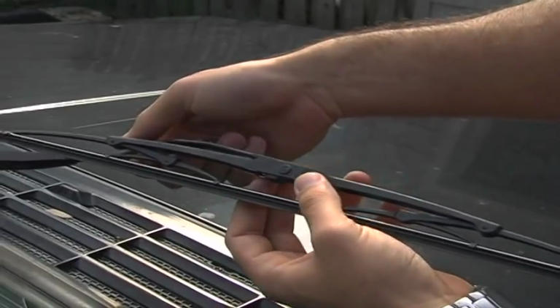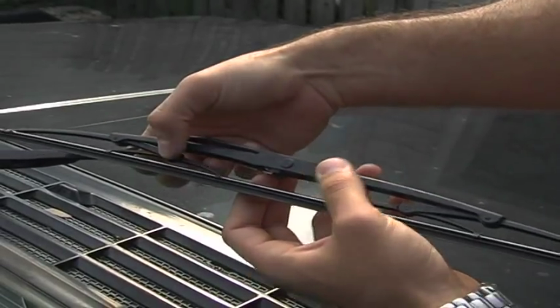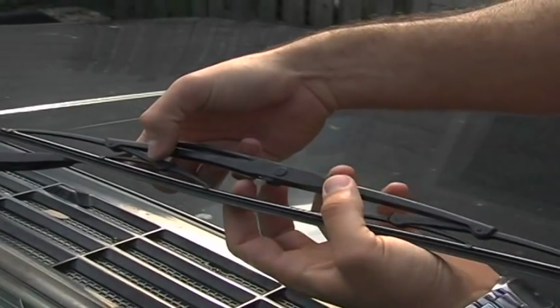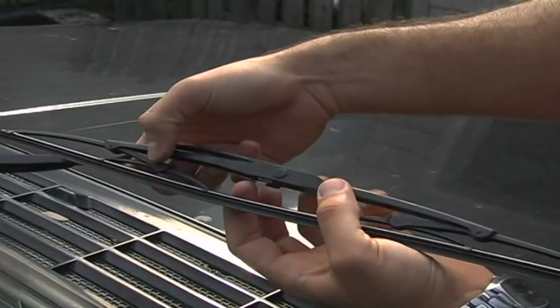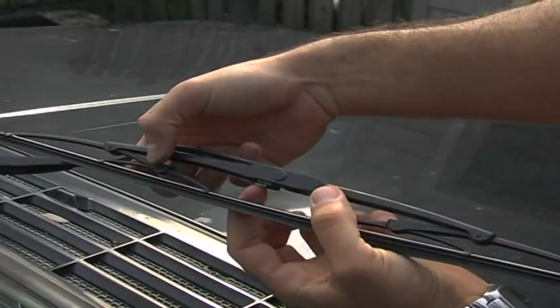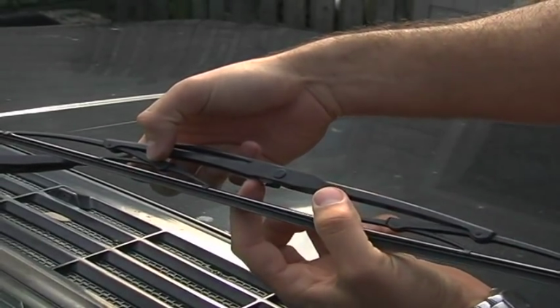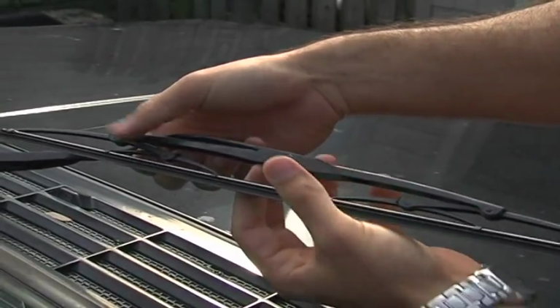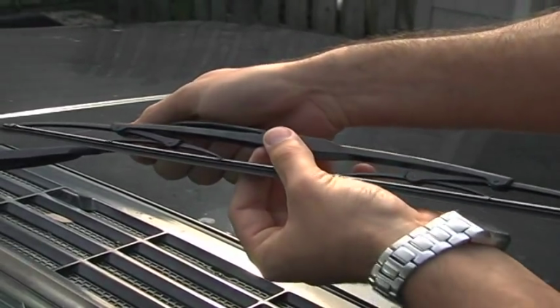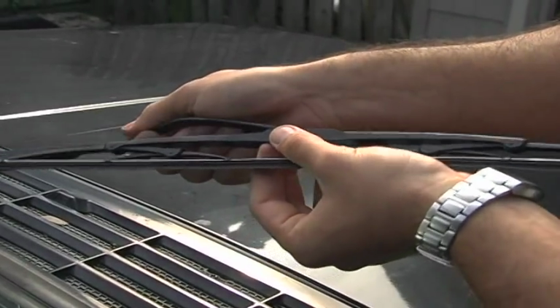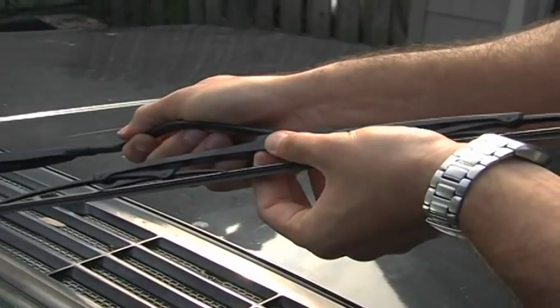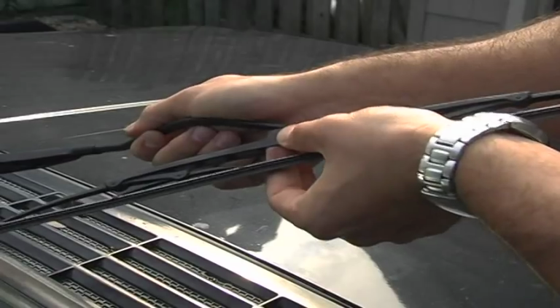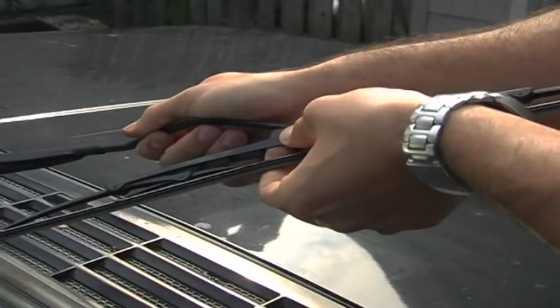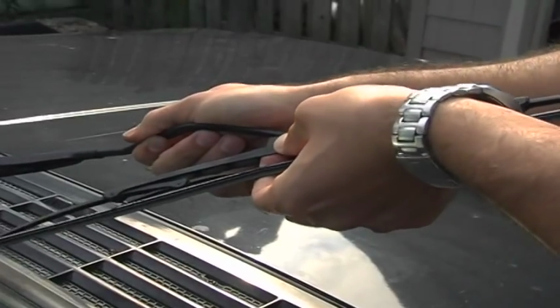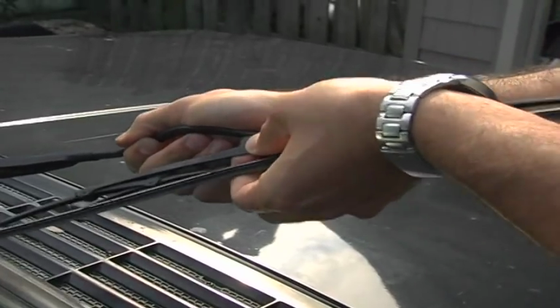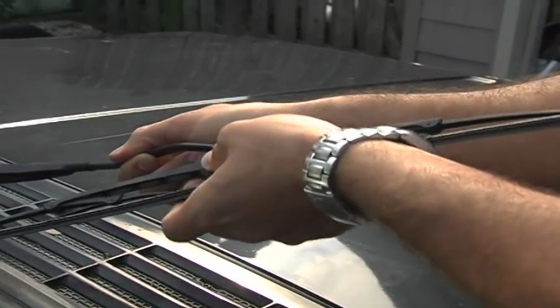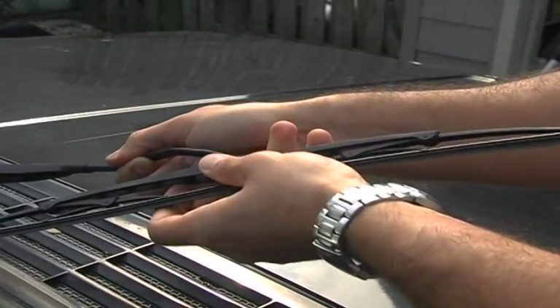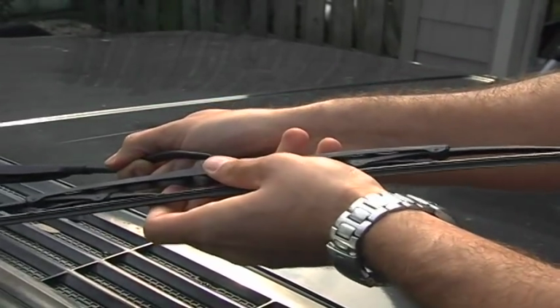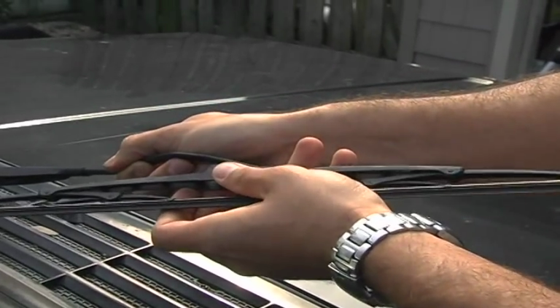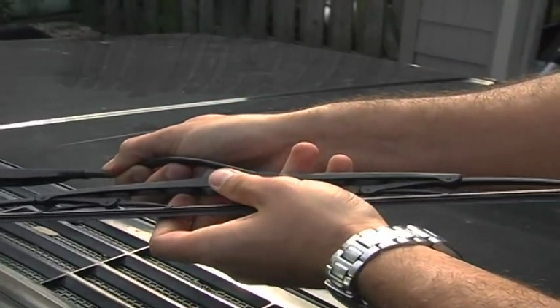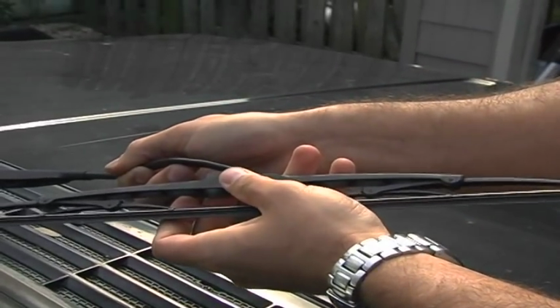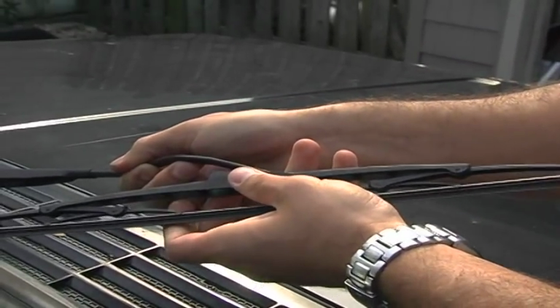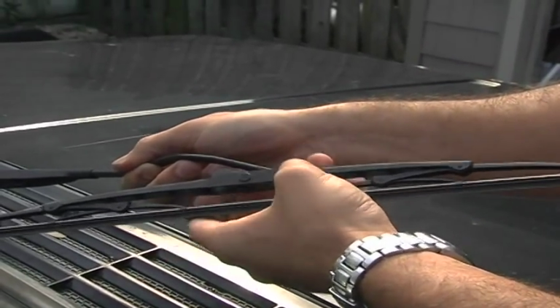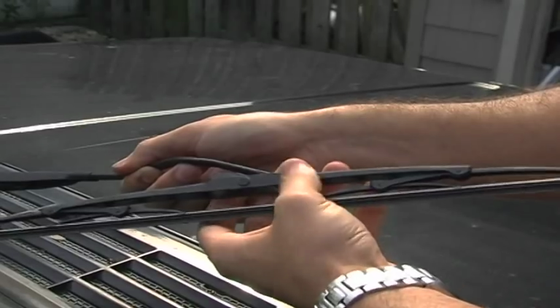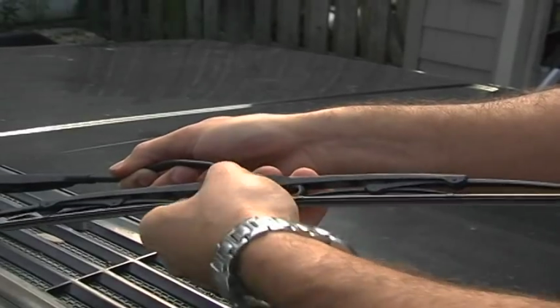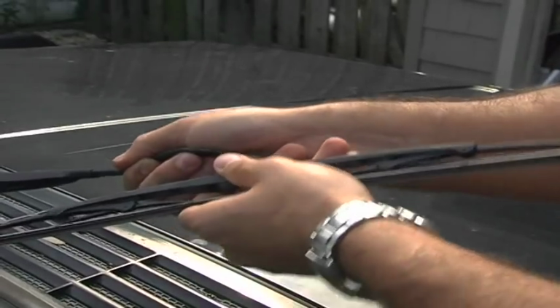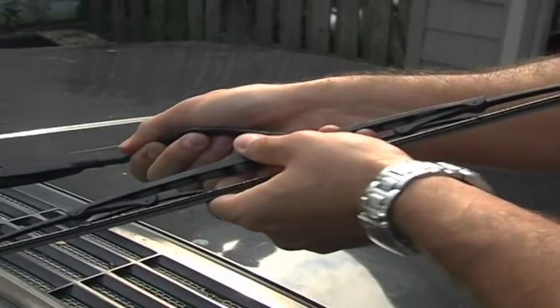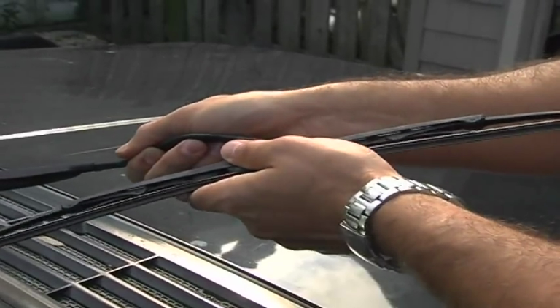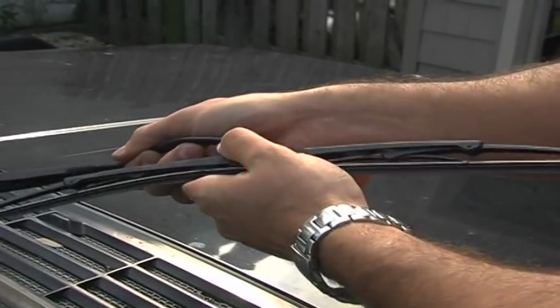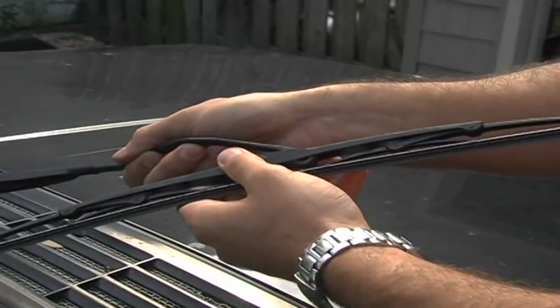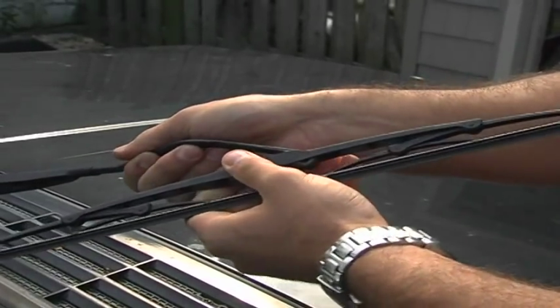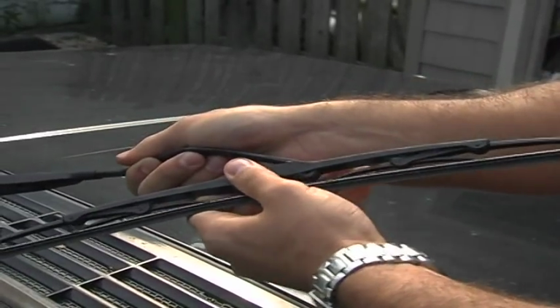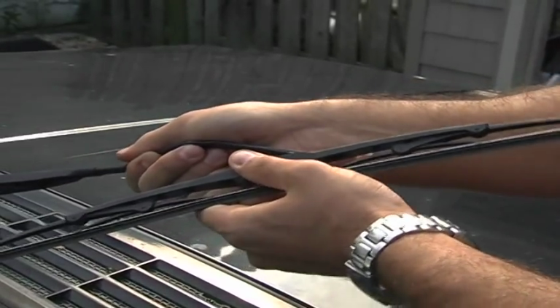On this one, we have to press this tab in right here, slide the wiper blade, and press it down. That frees the blade from the arm. Then you just got to work it out.